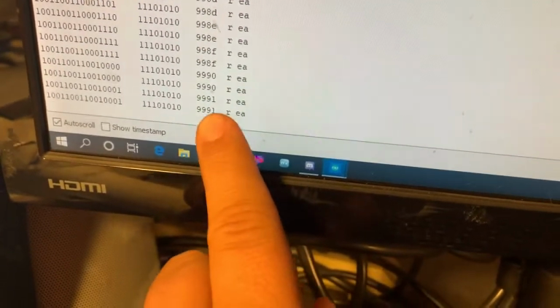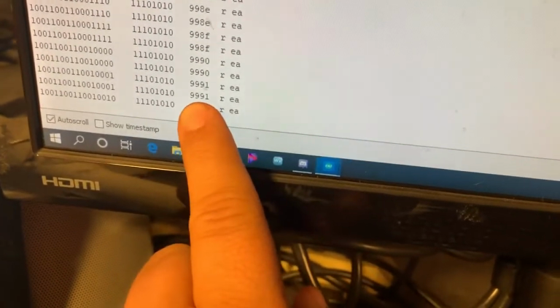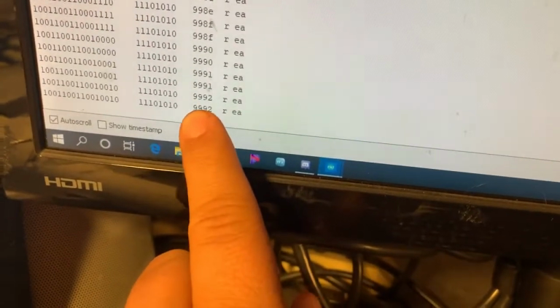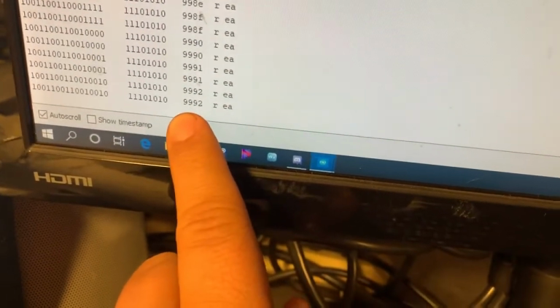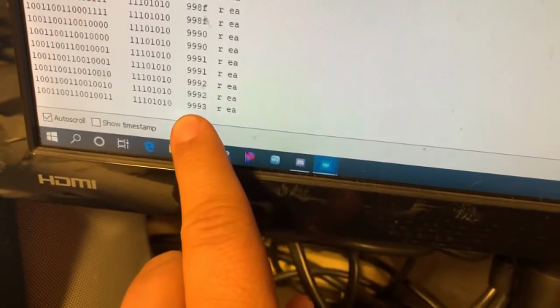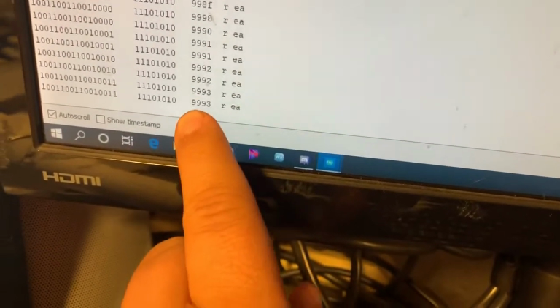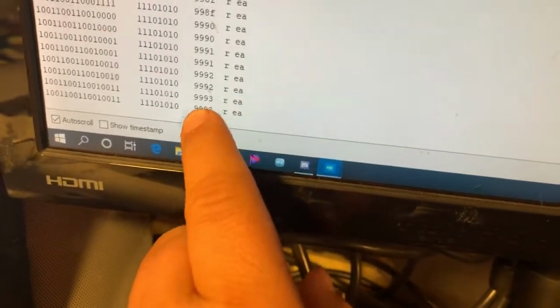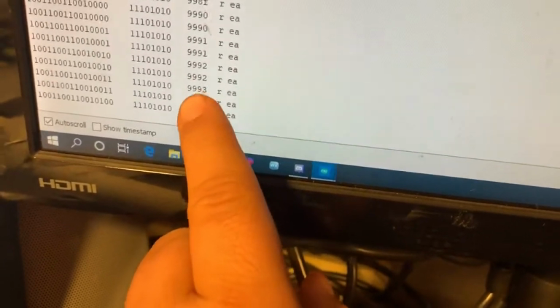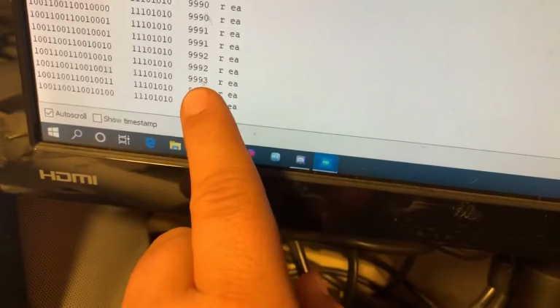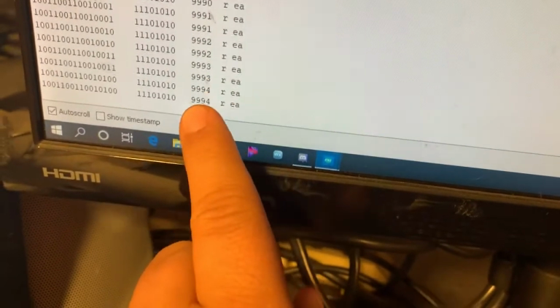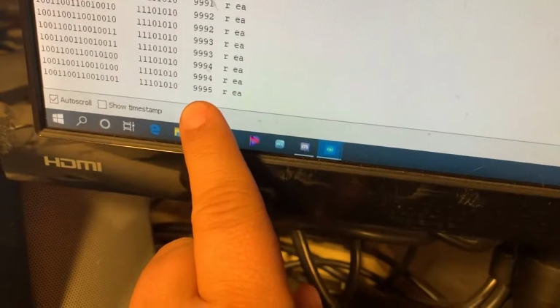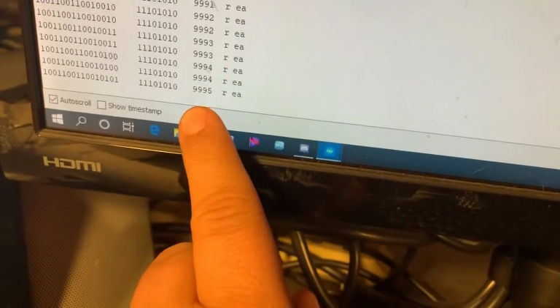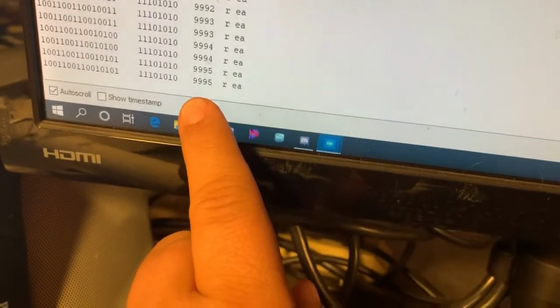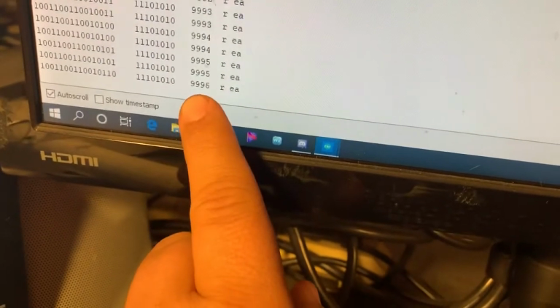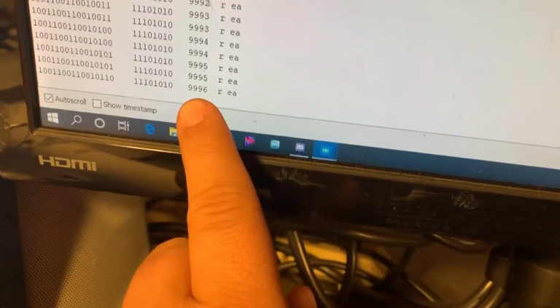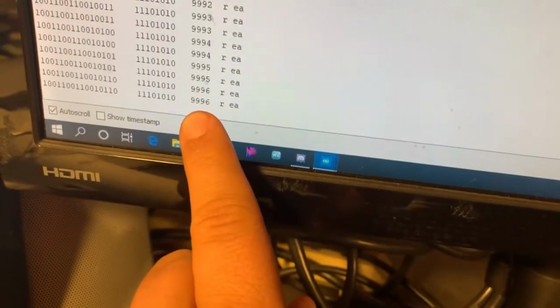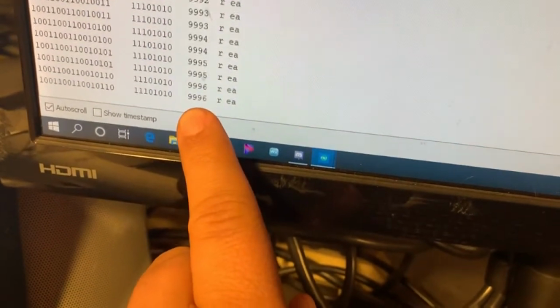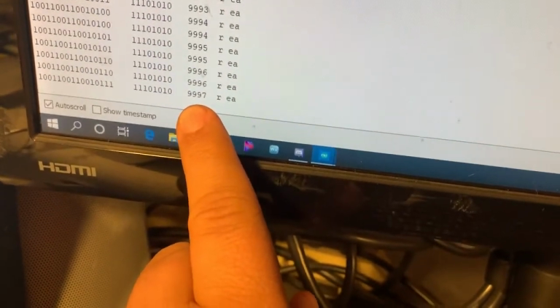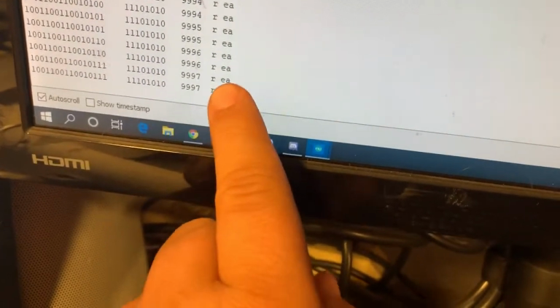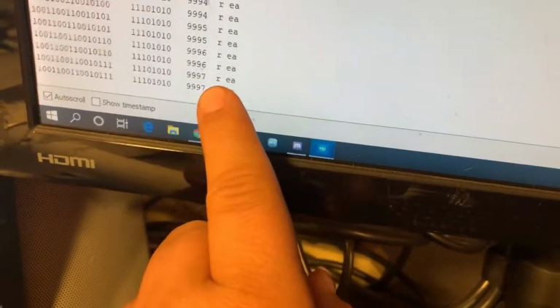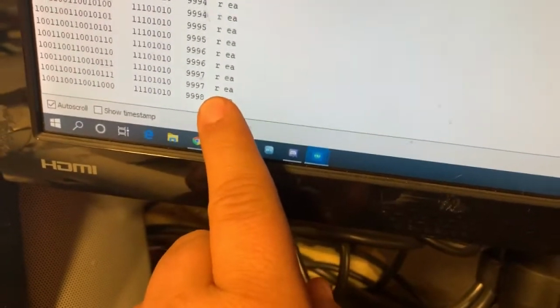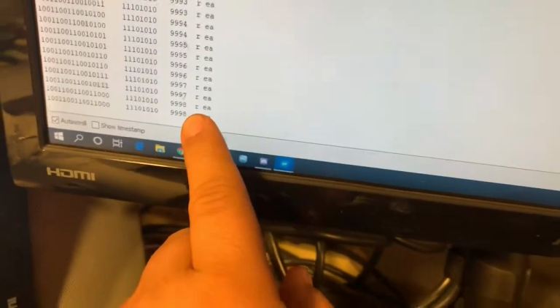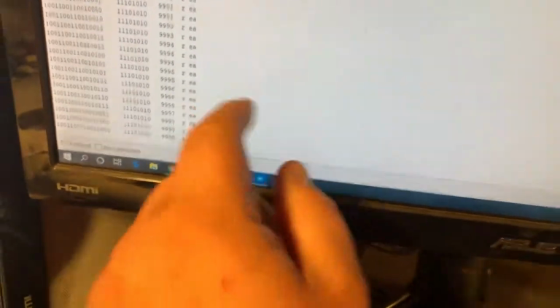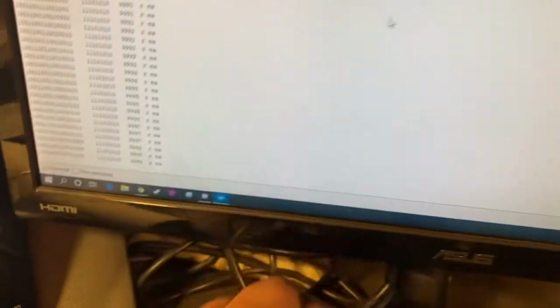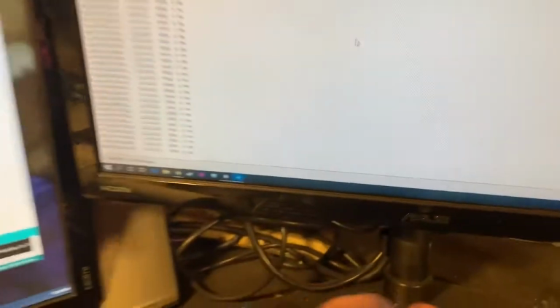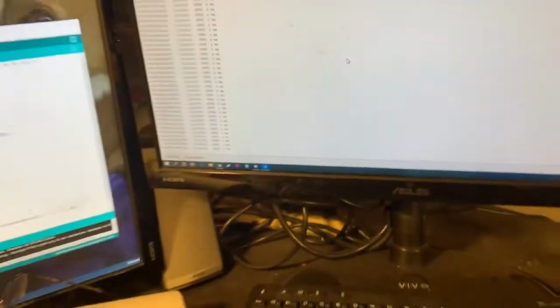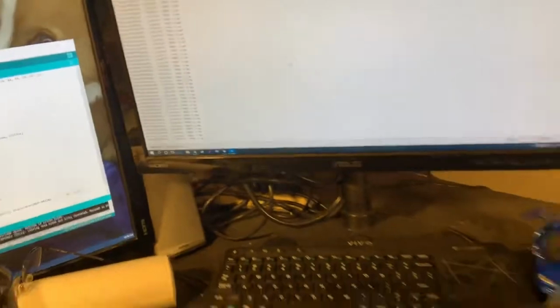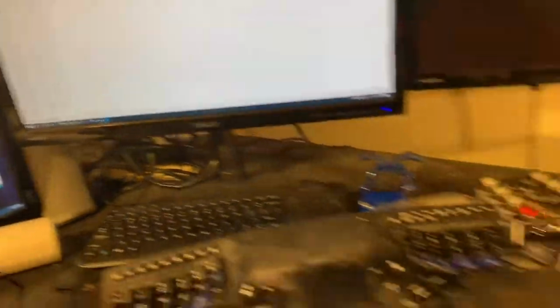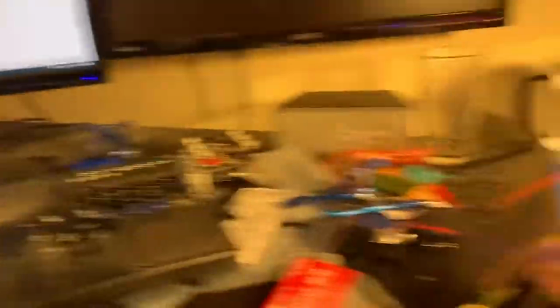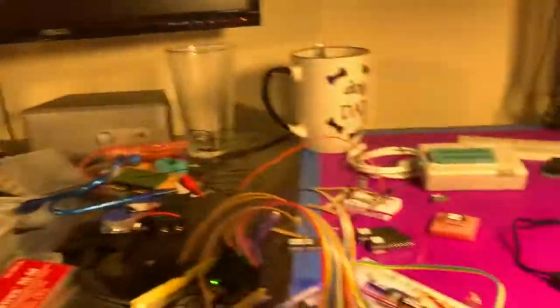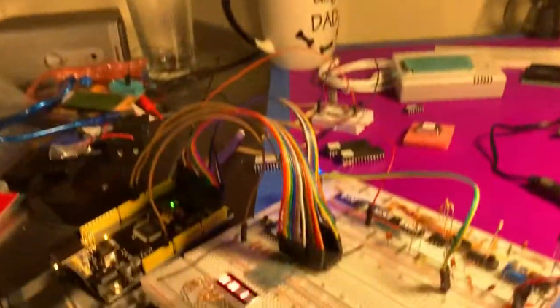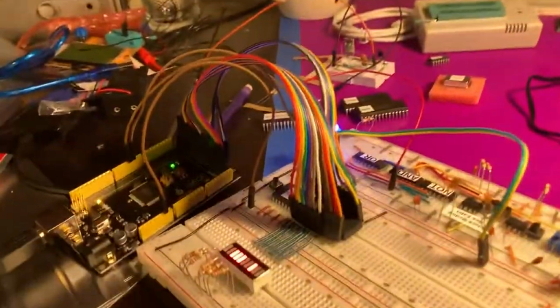You can see this is the hex value of the address and that keeps going up, and it's always a read operation. That's been a lot of fun.